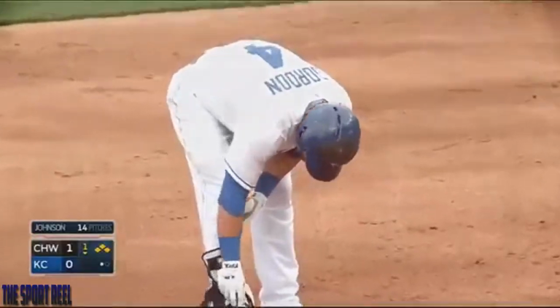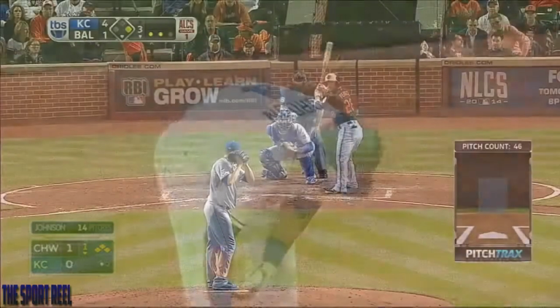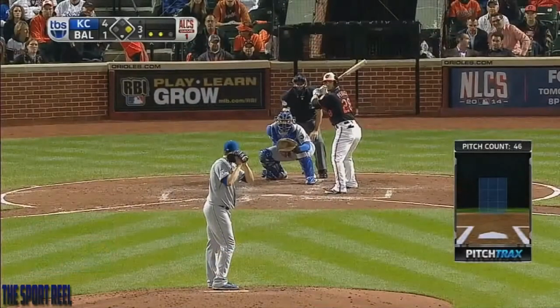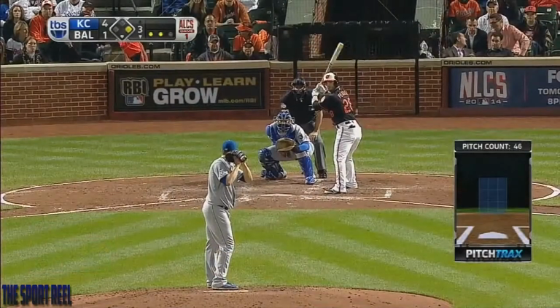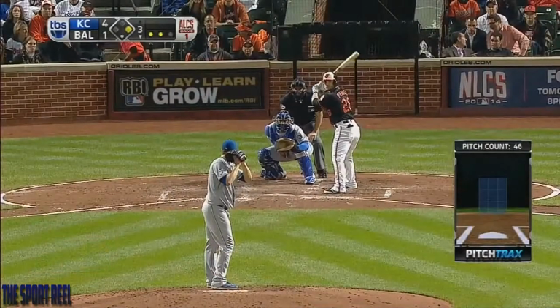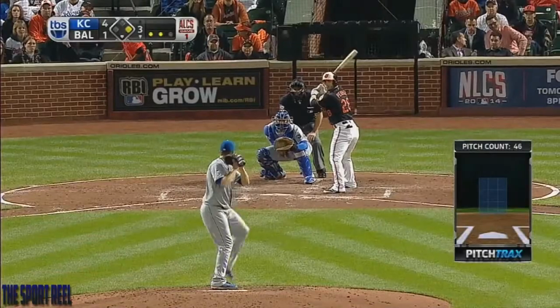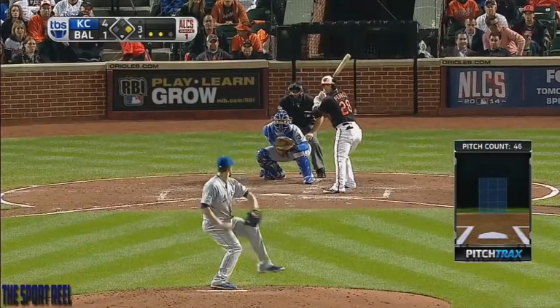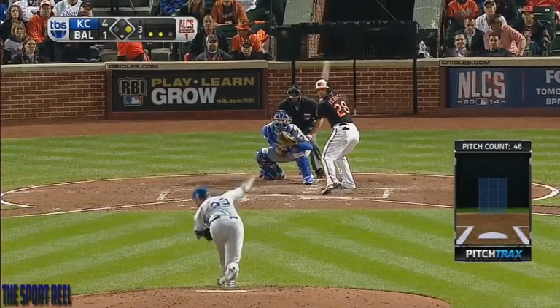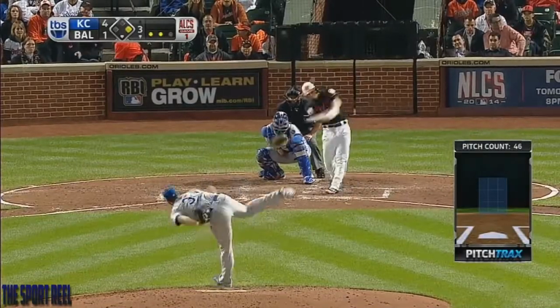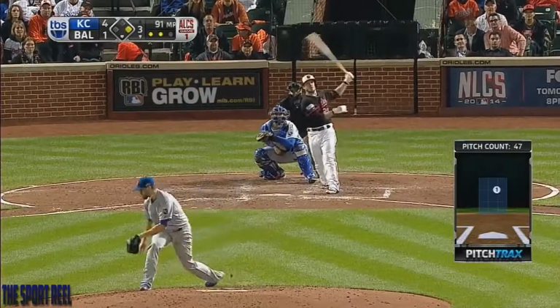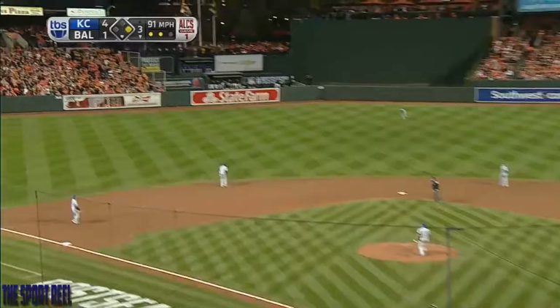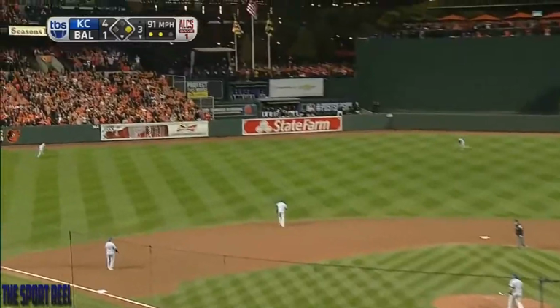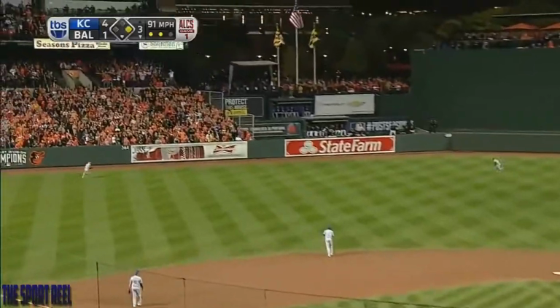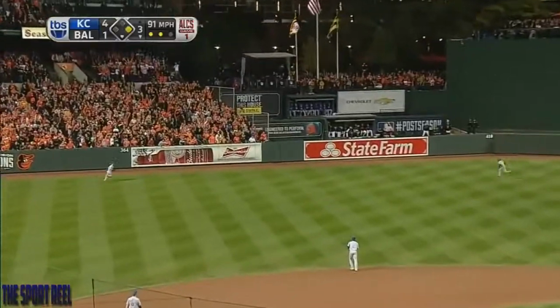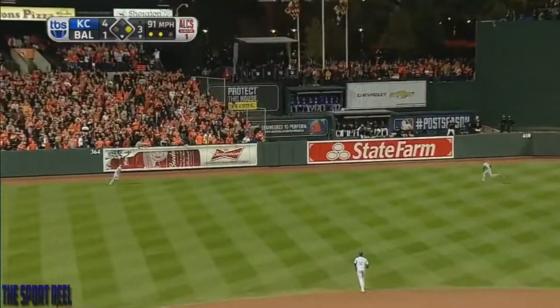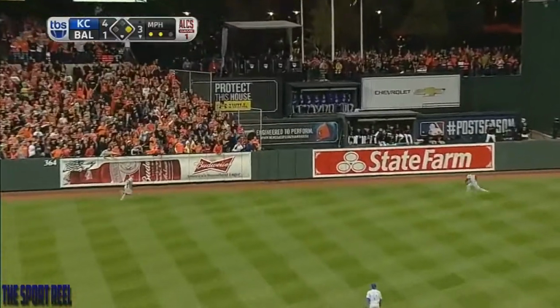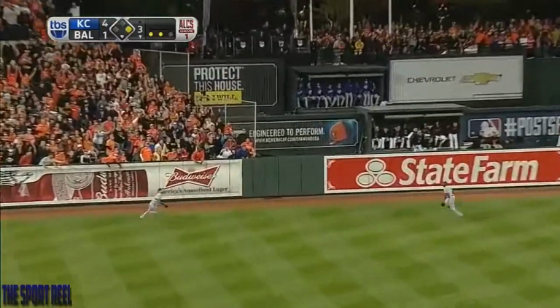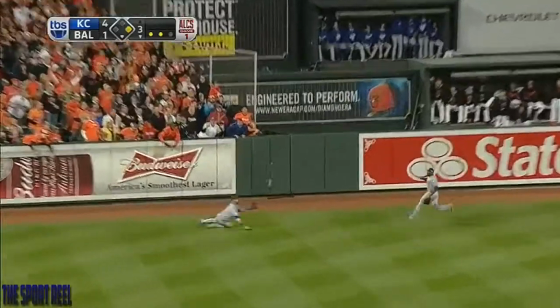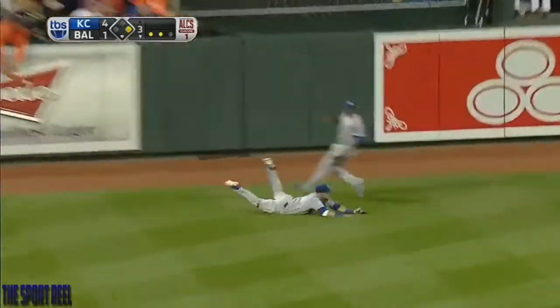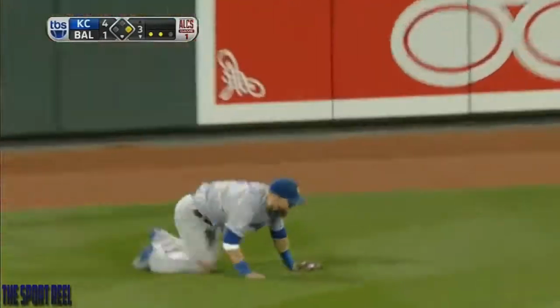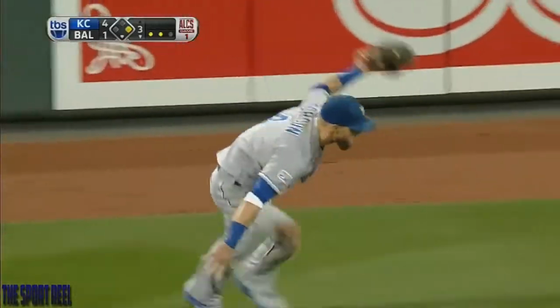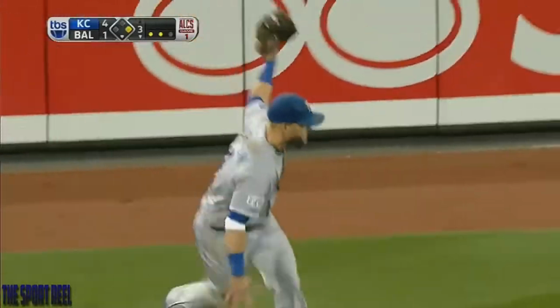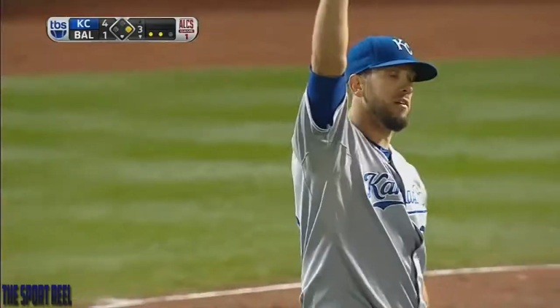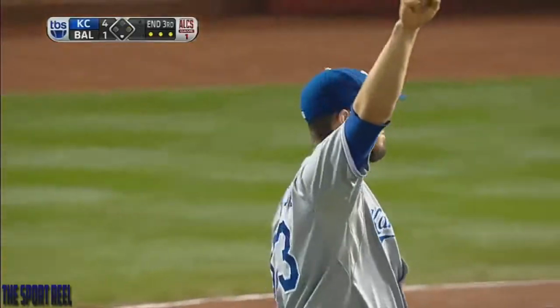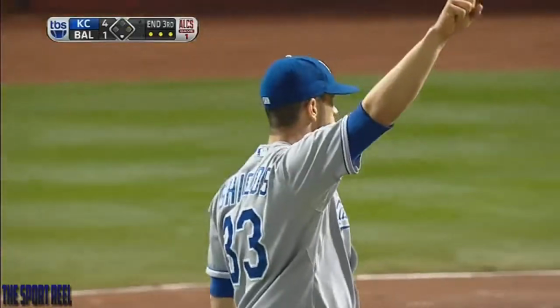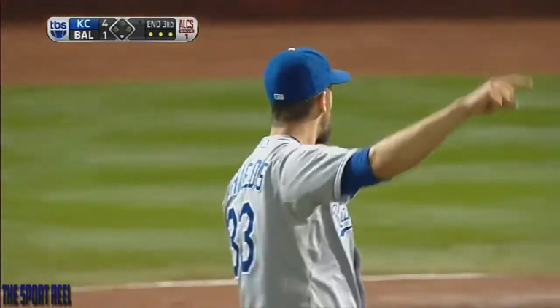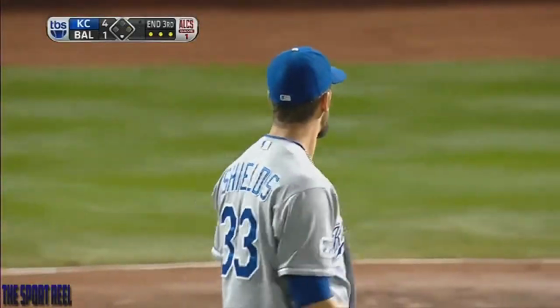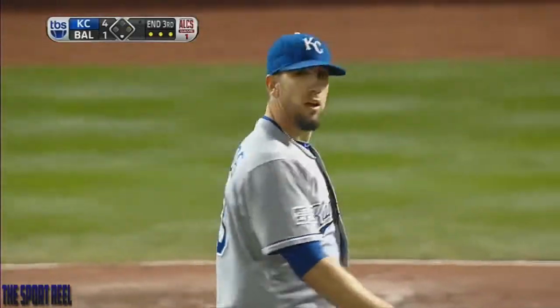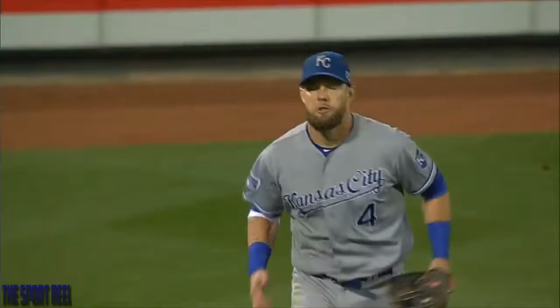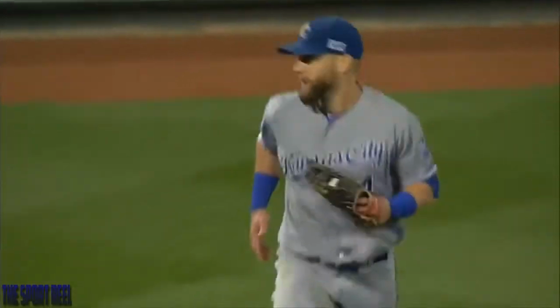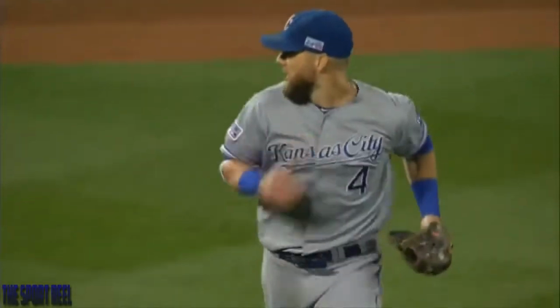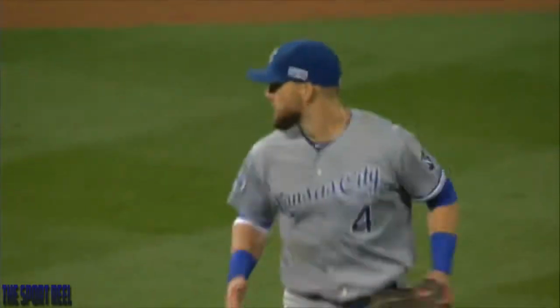Center fielder his first time. This ball's well hit to the gap of left center field. Kane is over, so is Gordon. The three-time Gold Glover makes the play.